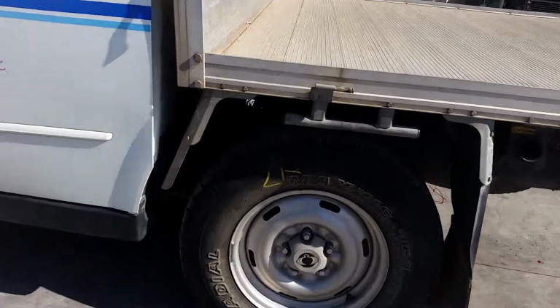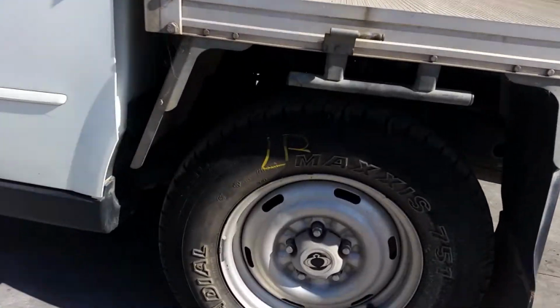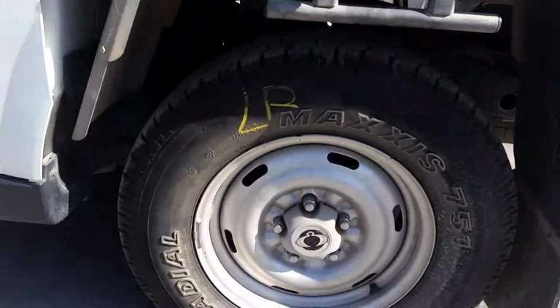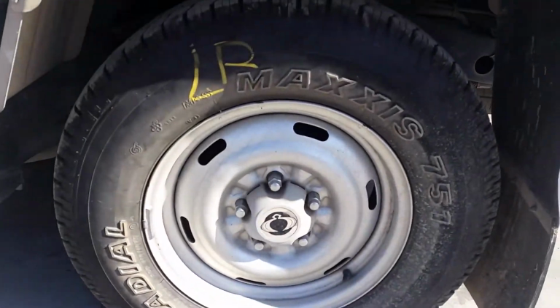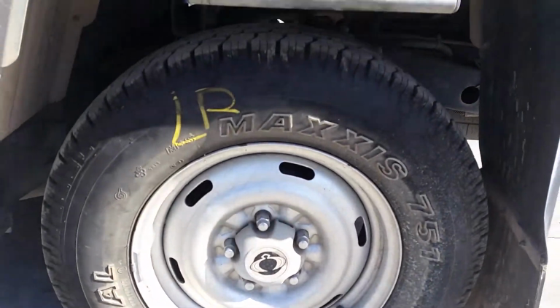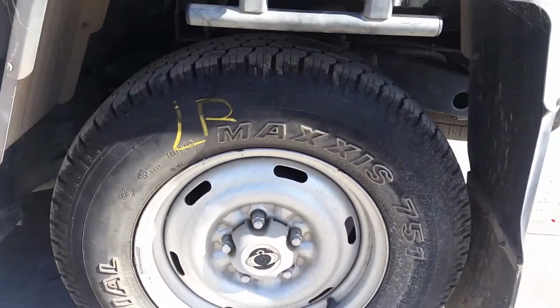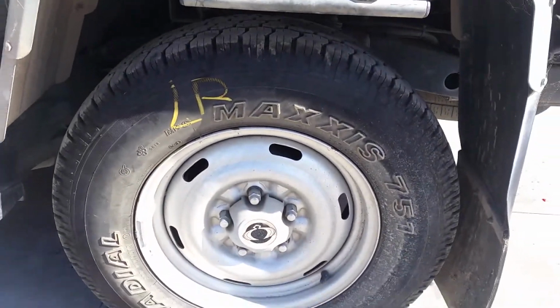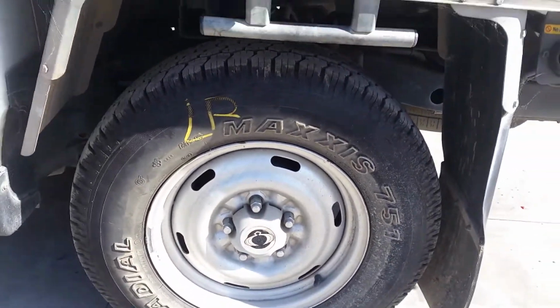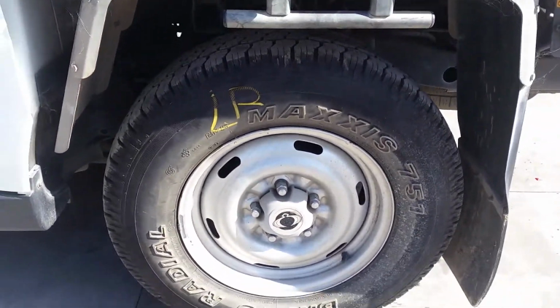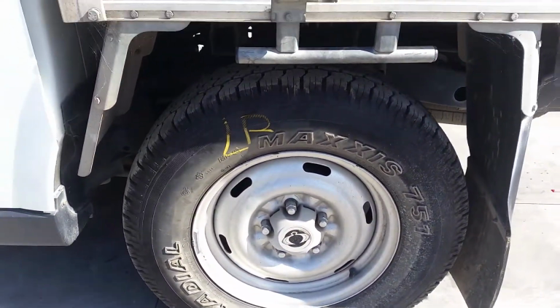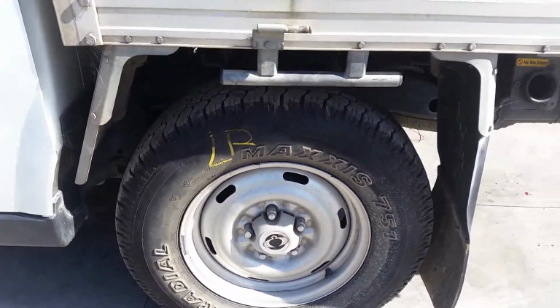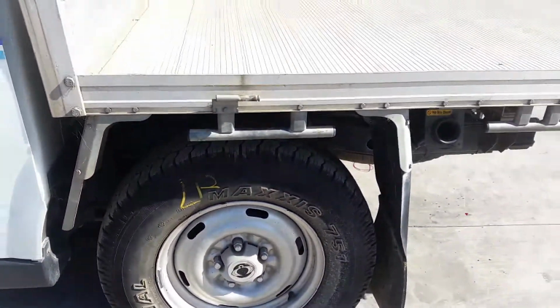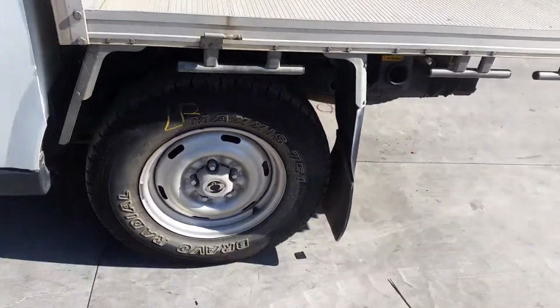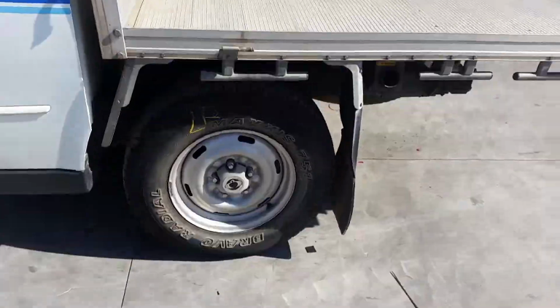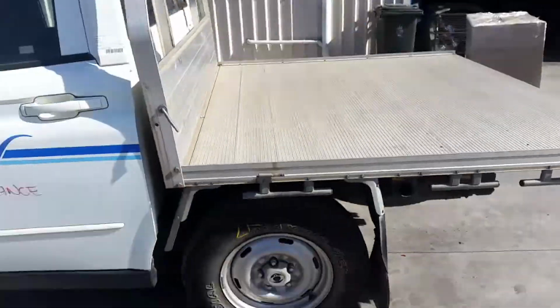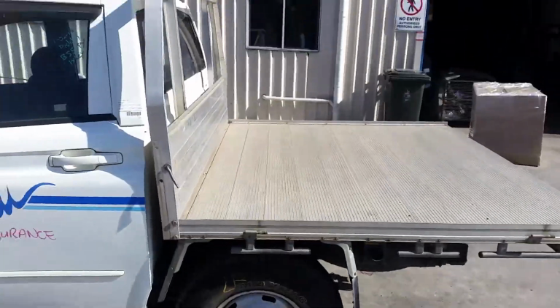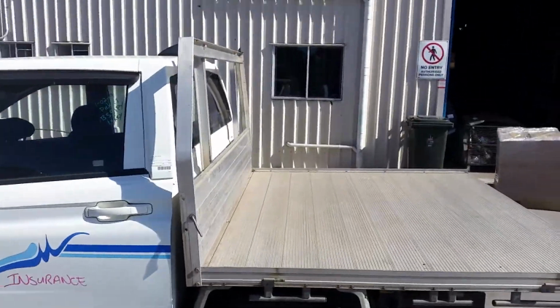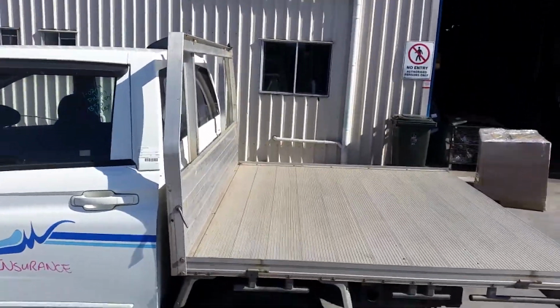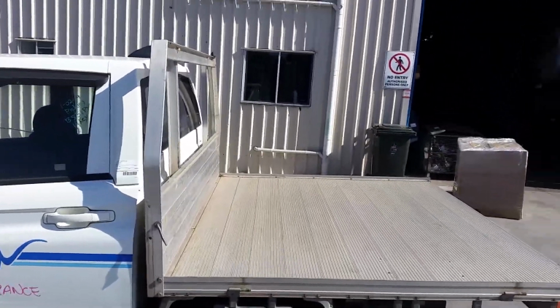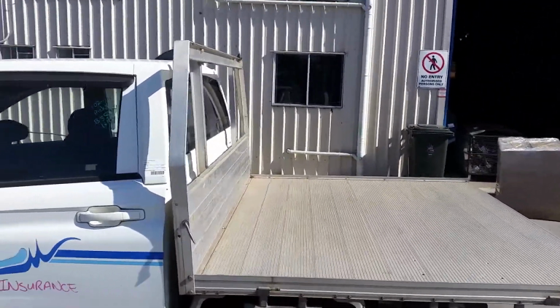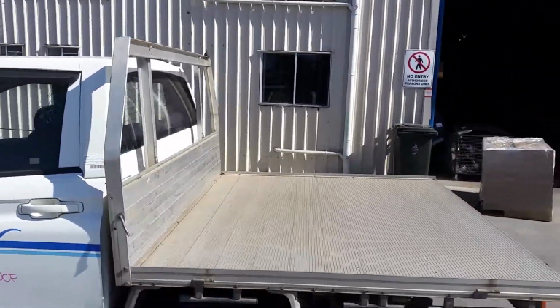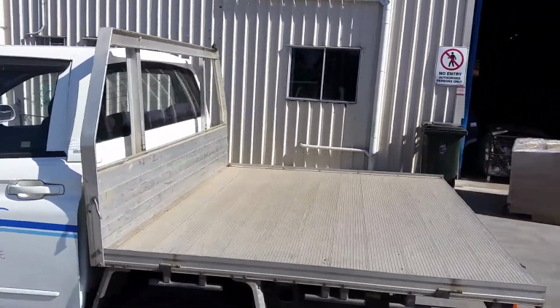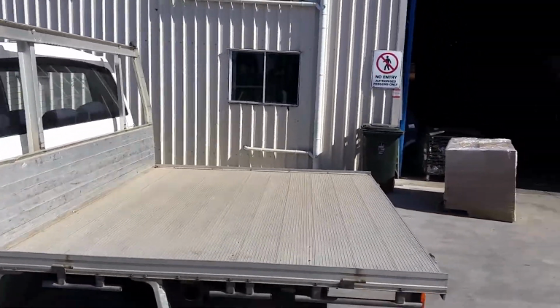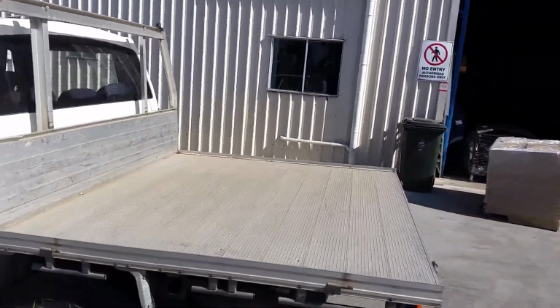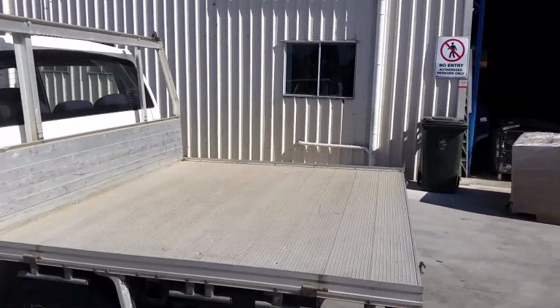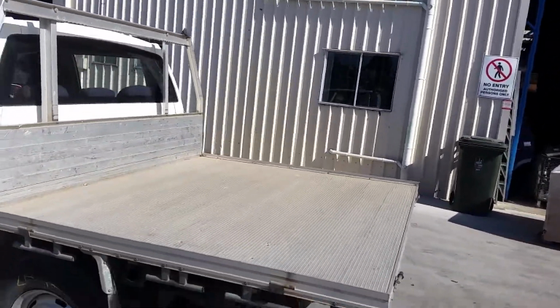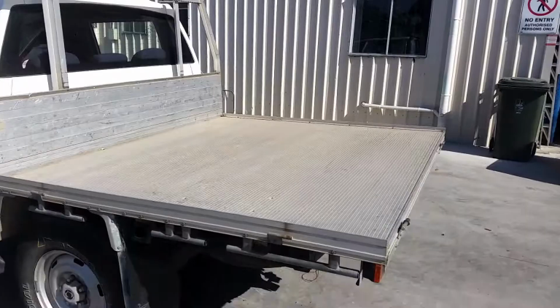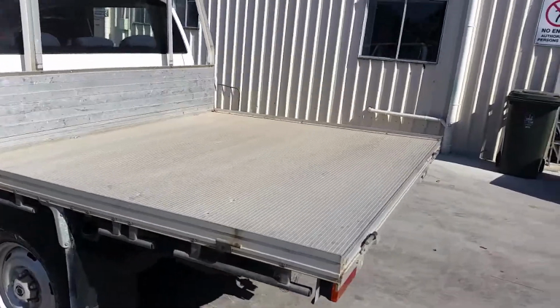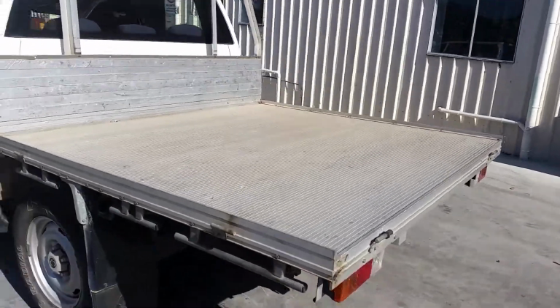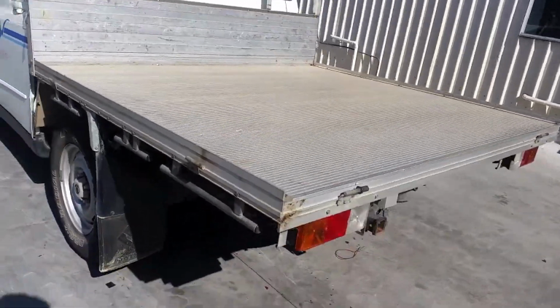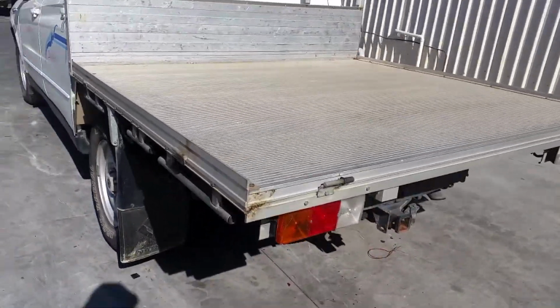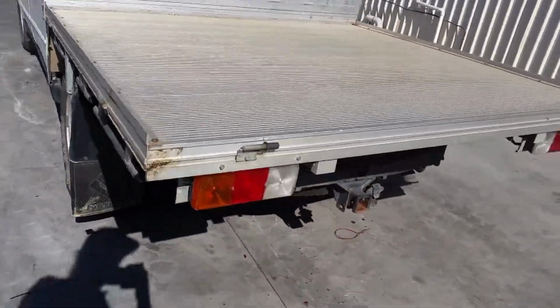Left rear 16-inch factory steel rim with a good tyre. Factory alloy tray supplied with all bolts, brackets, and taillights and guards.